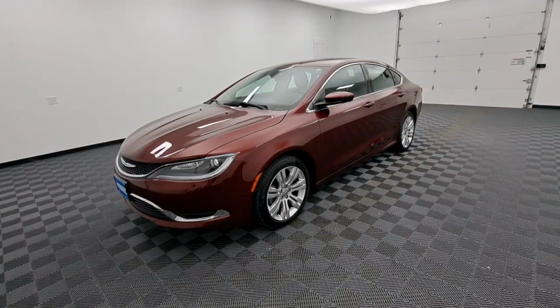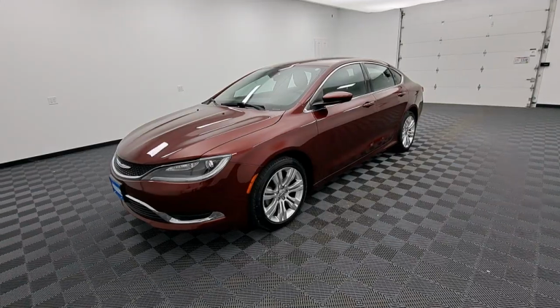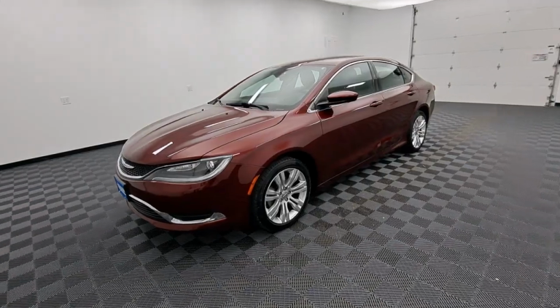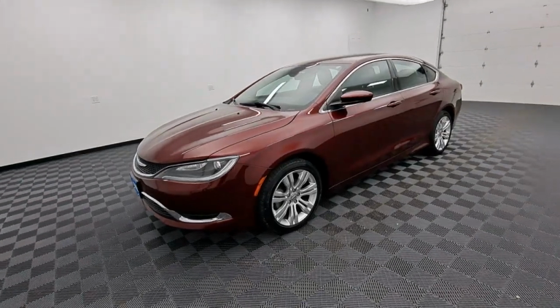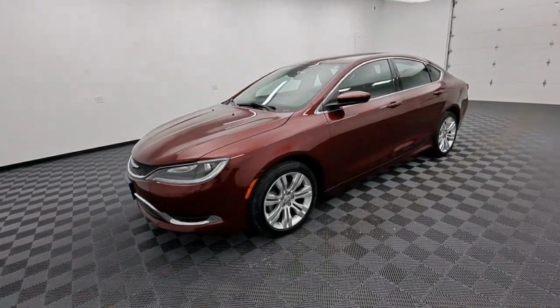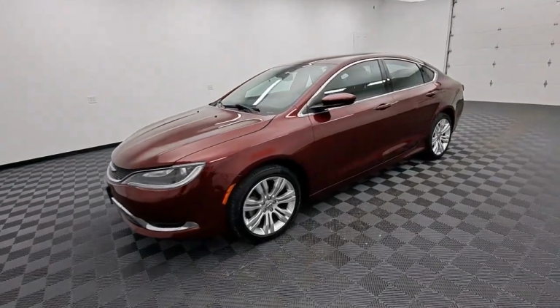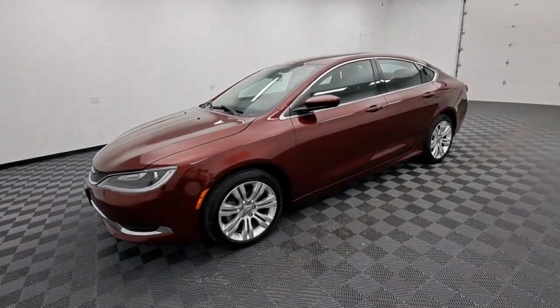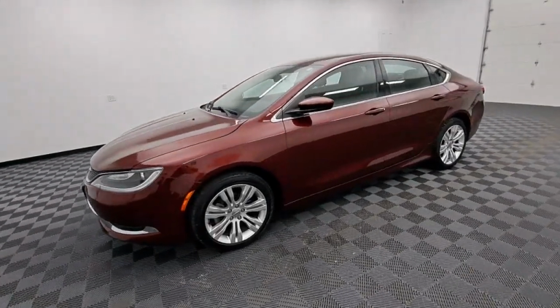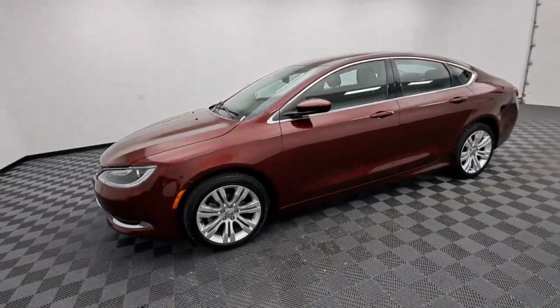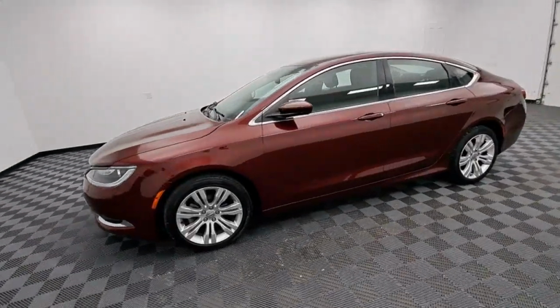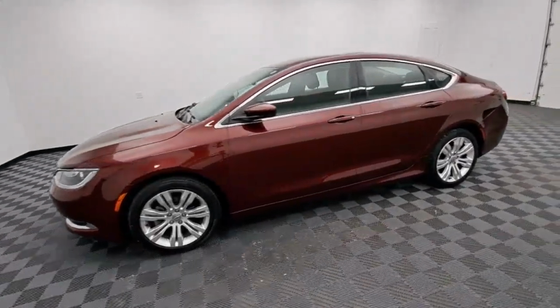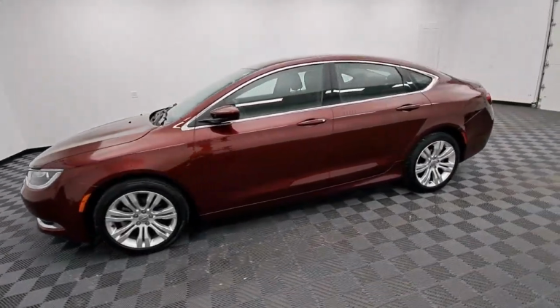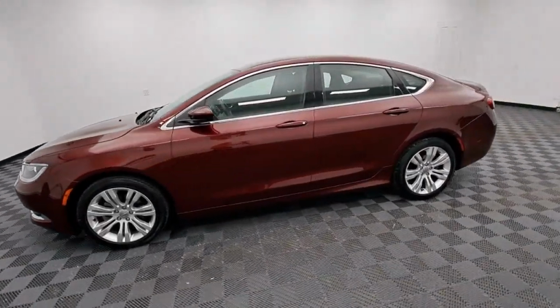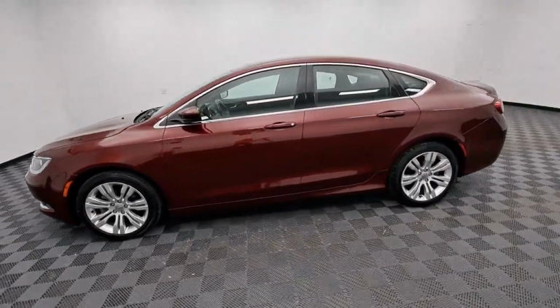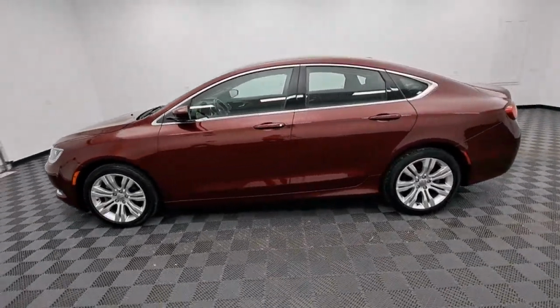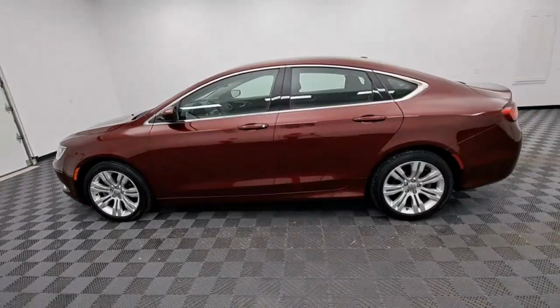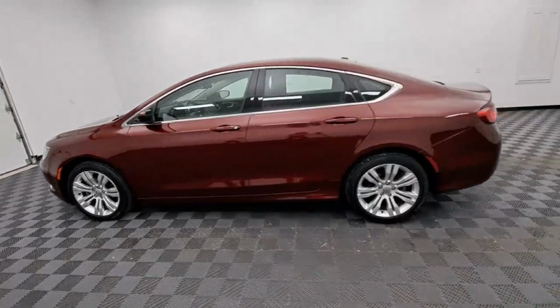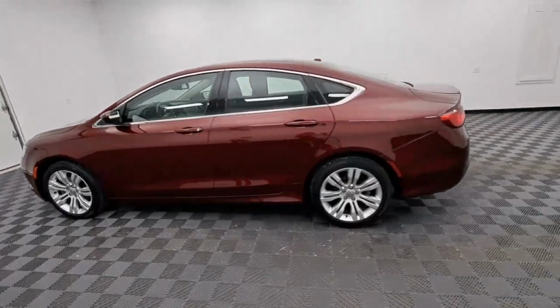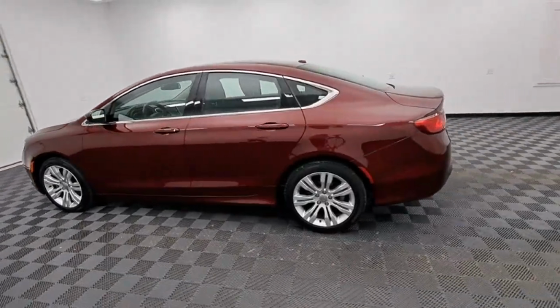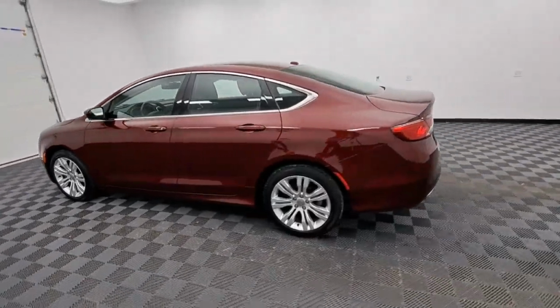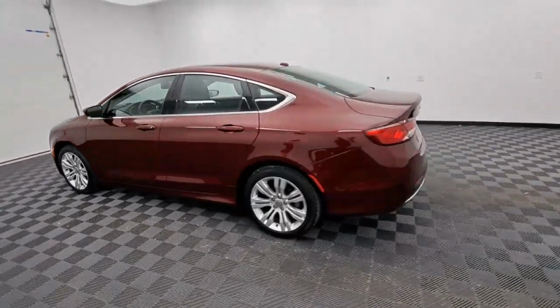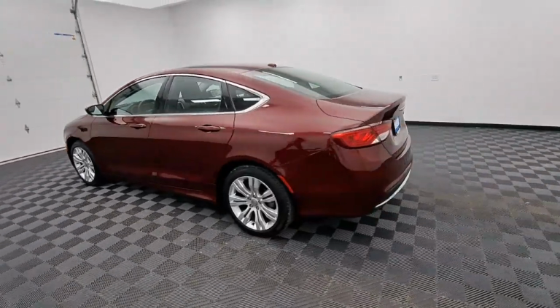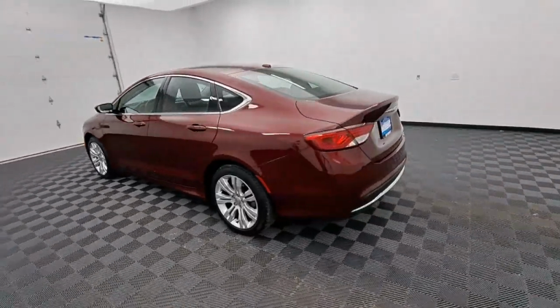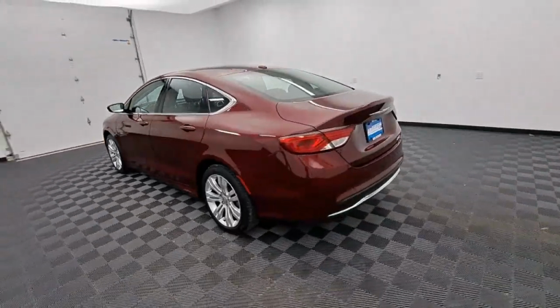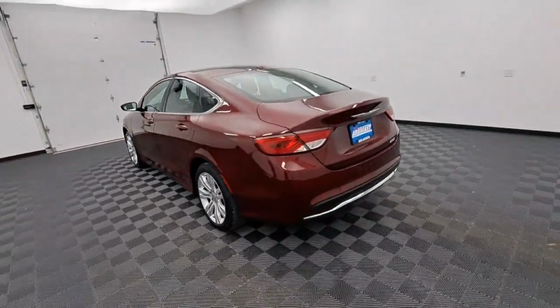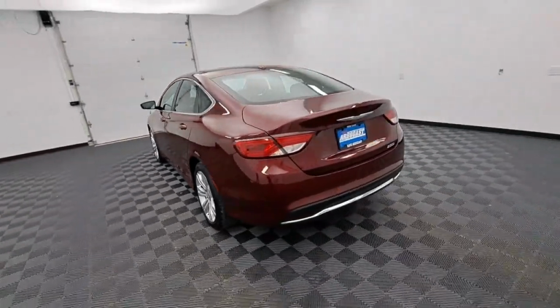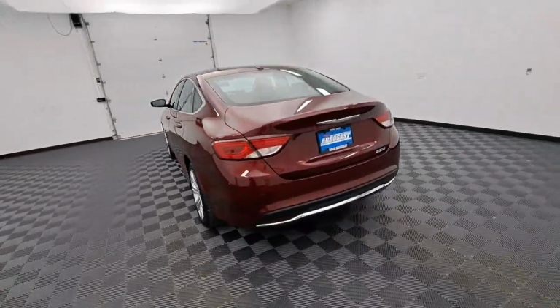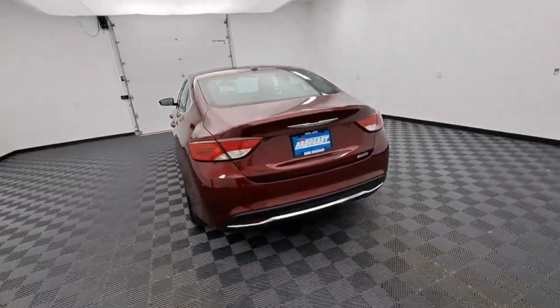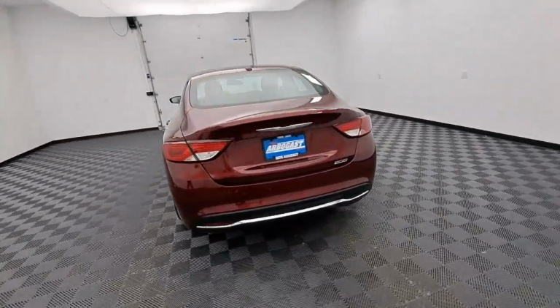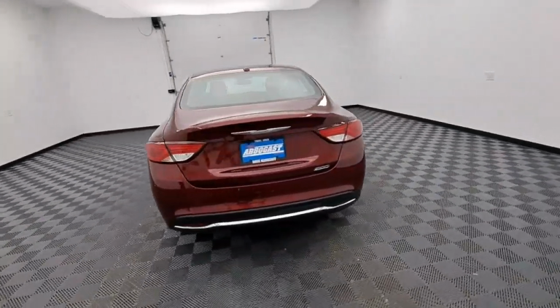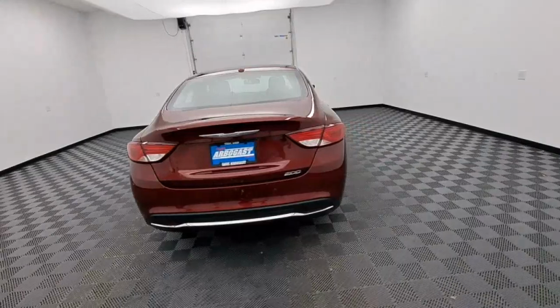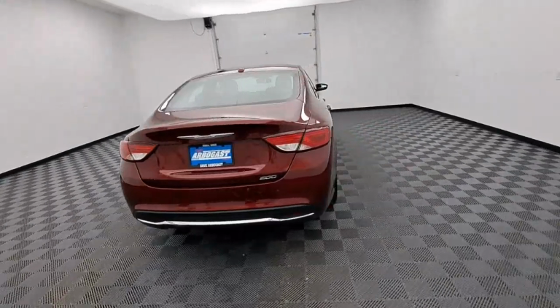This could be the car for you. The 2015 Chrysler 200. With less than 80,000 miles on the odometer, this vehicle provides excellent value.